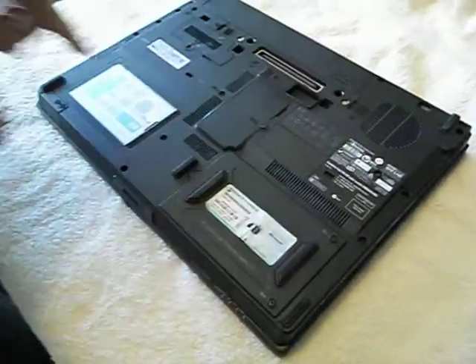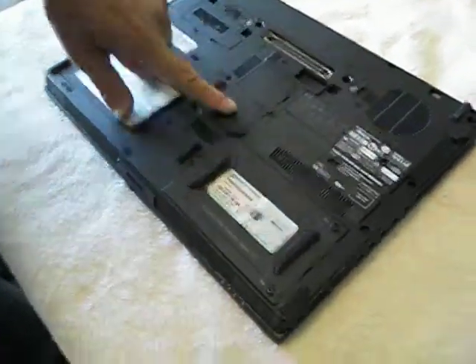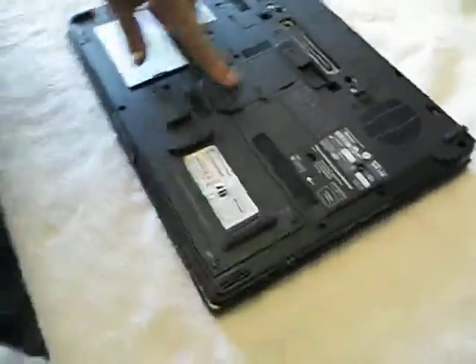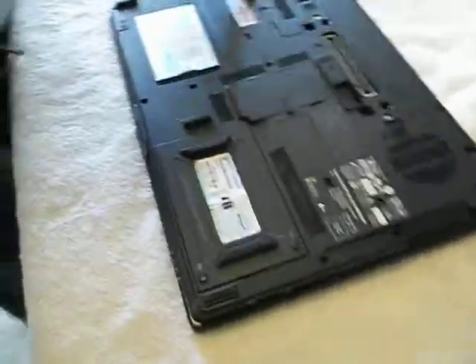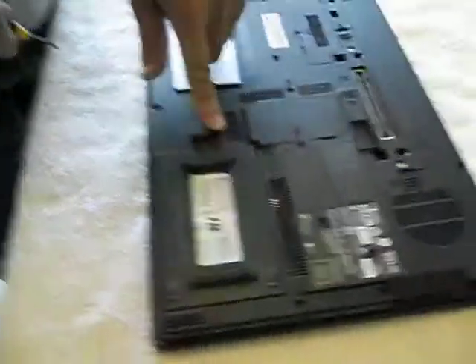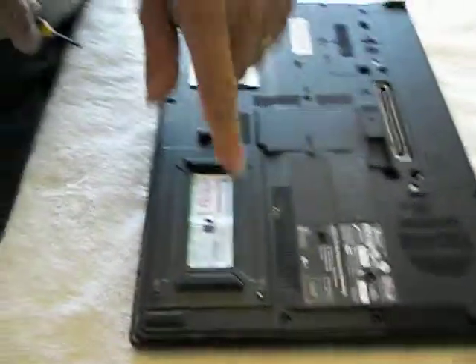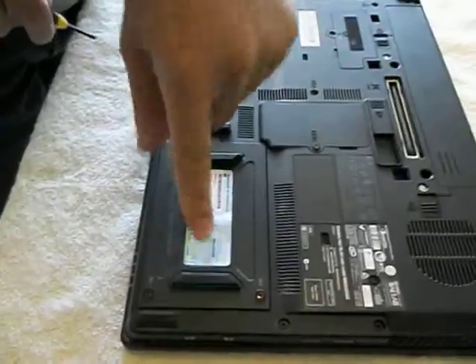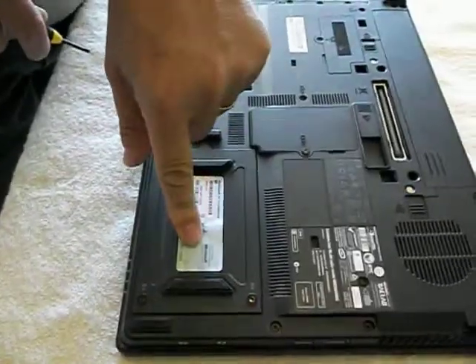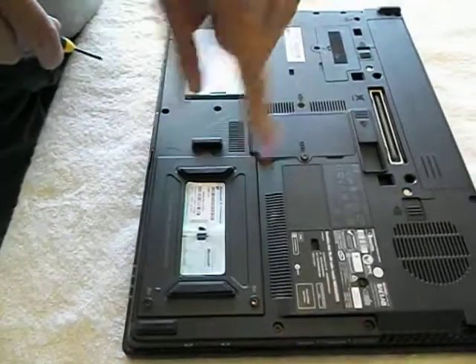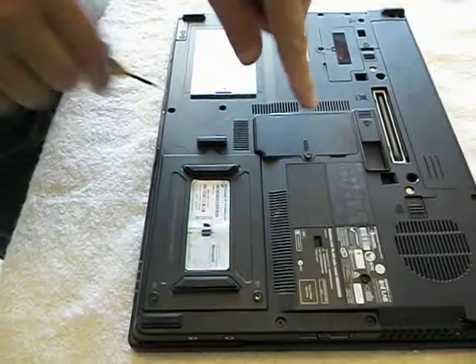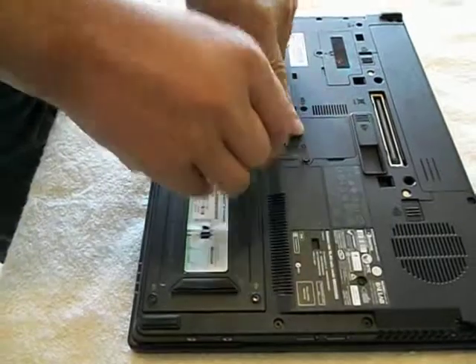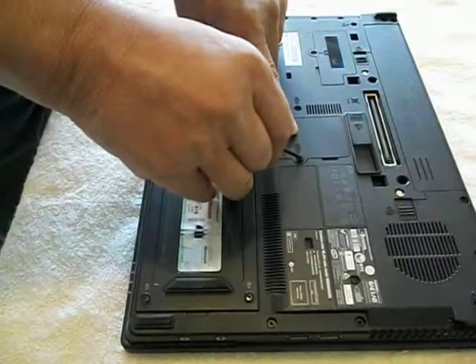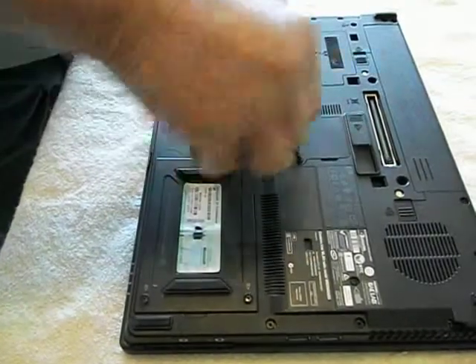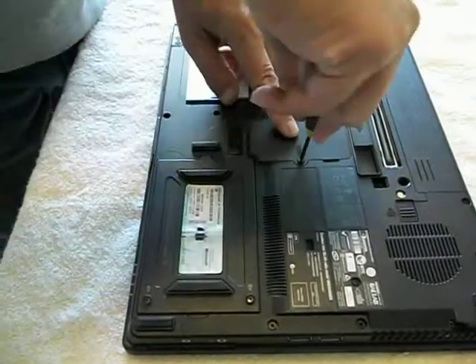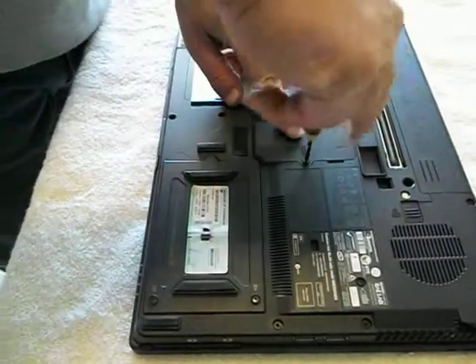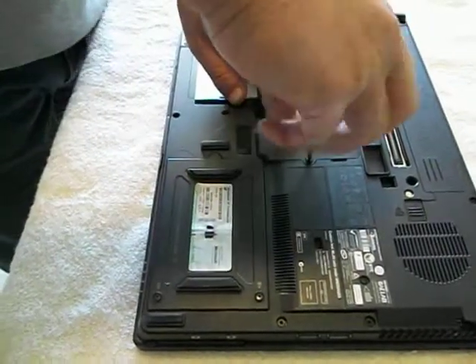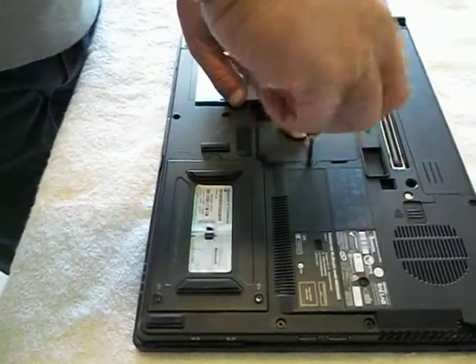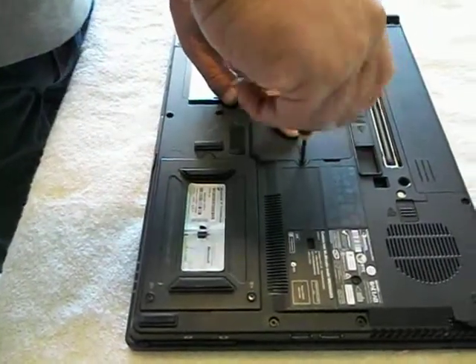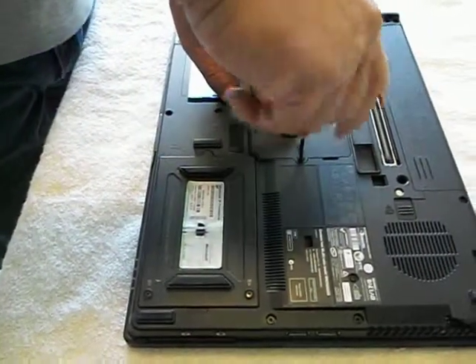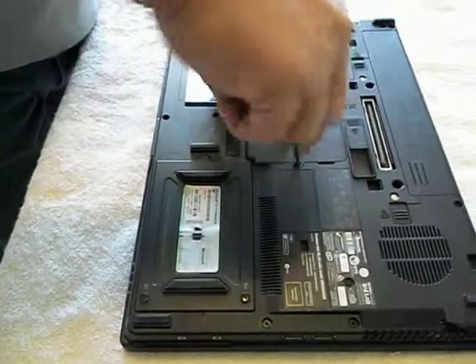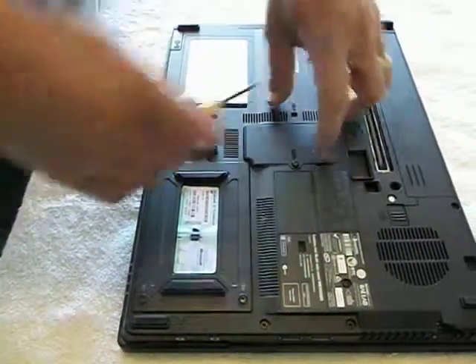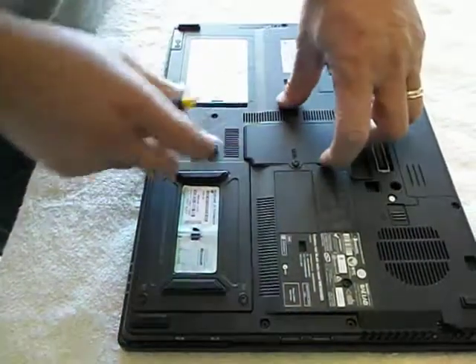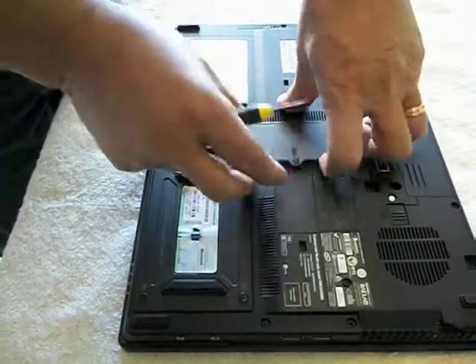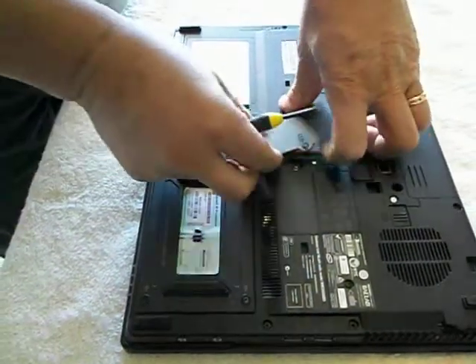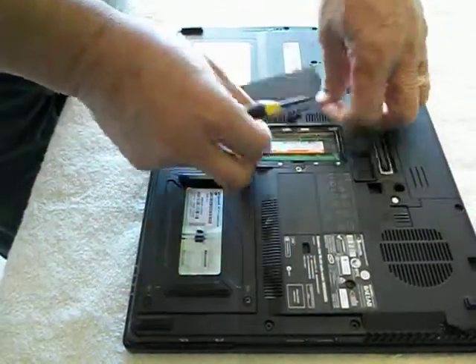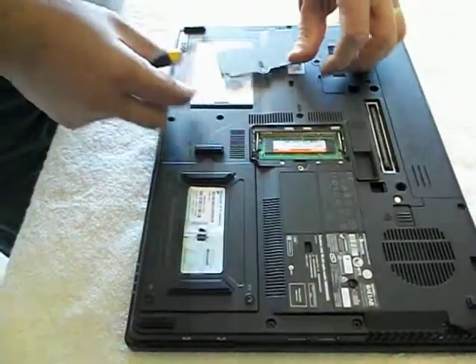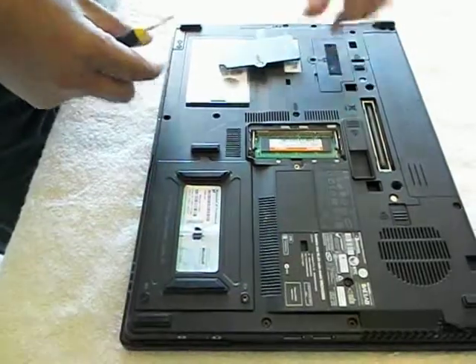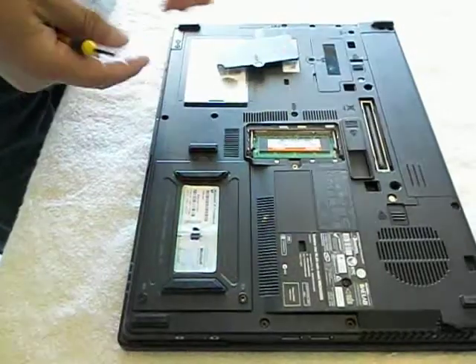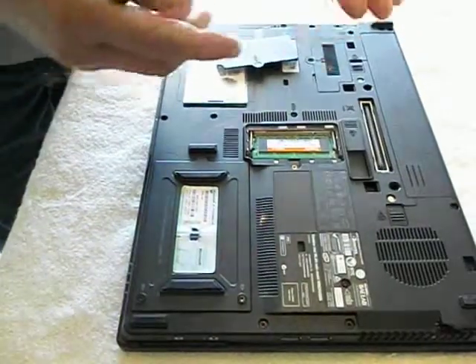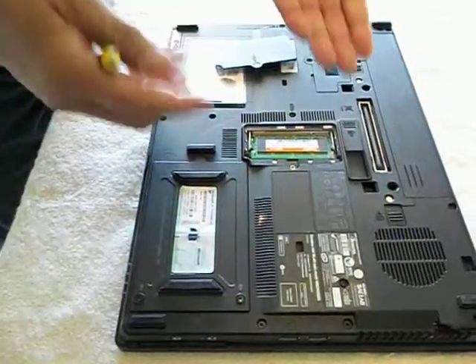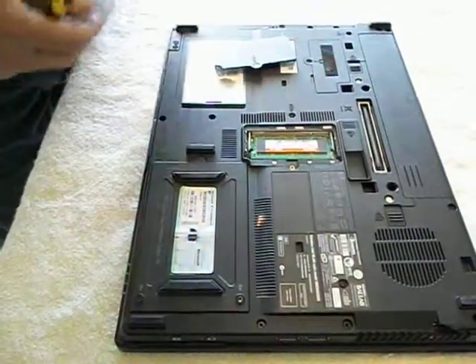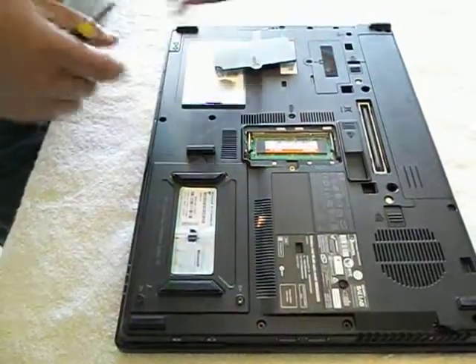Start out identifying the panels. This is the hard drive. This is where the memory modules are. You unscrew it, pull up this thing, and there's the module.